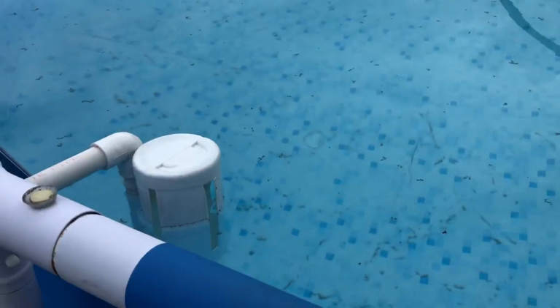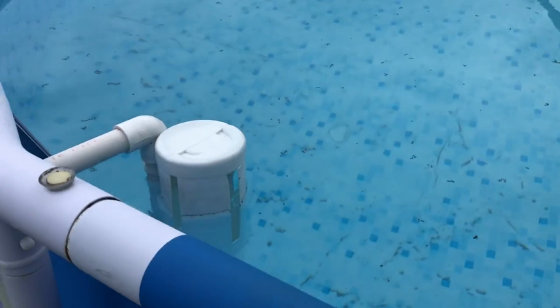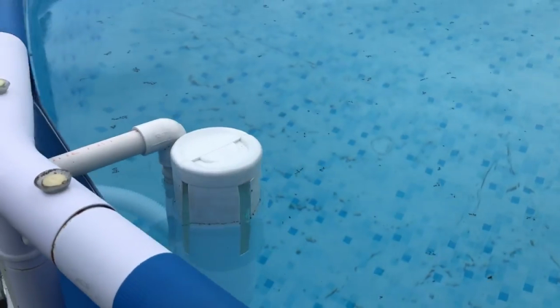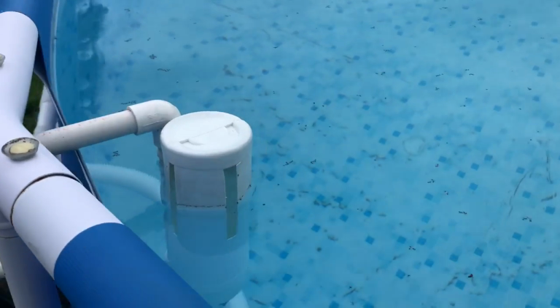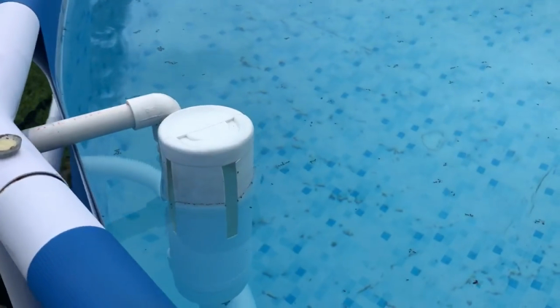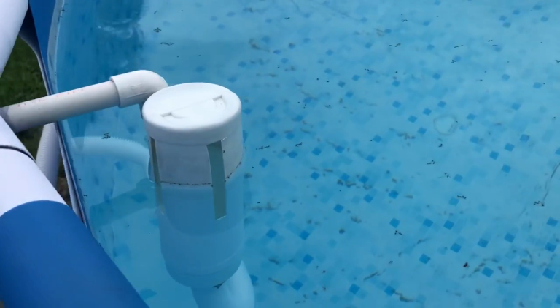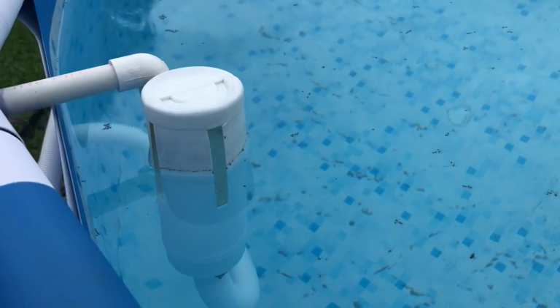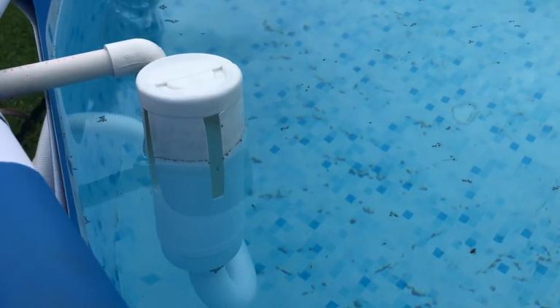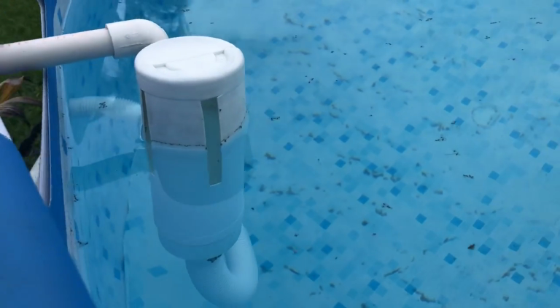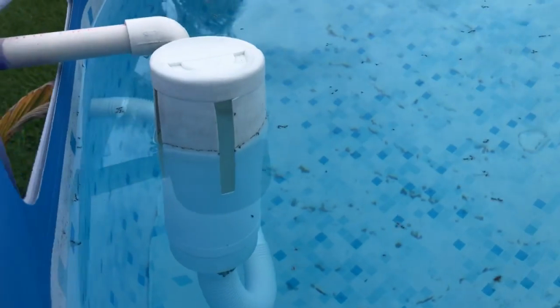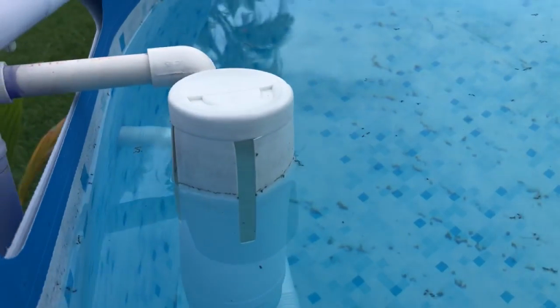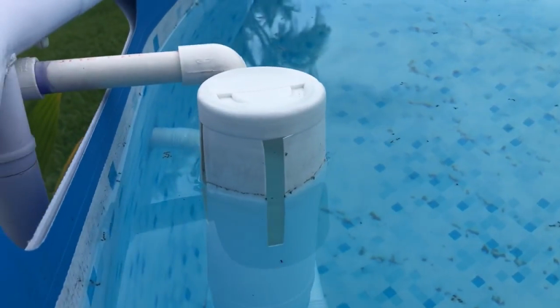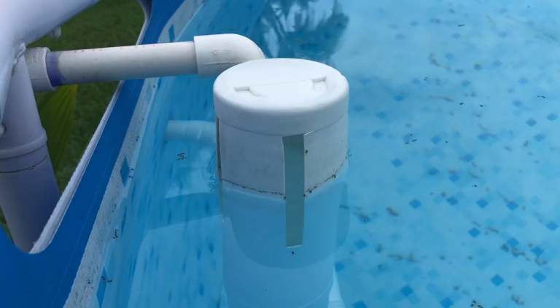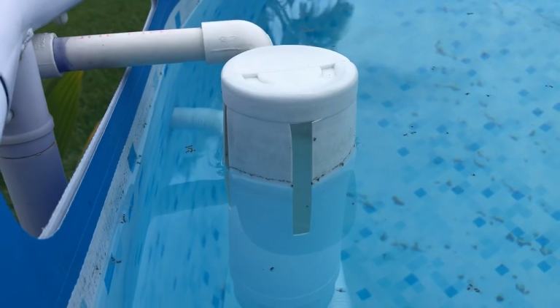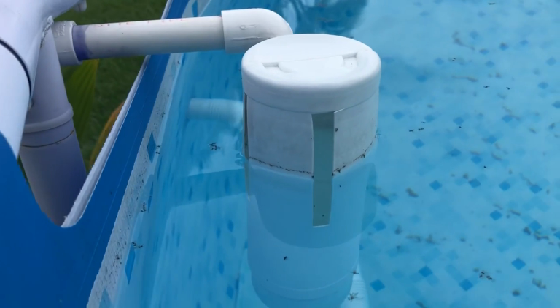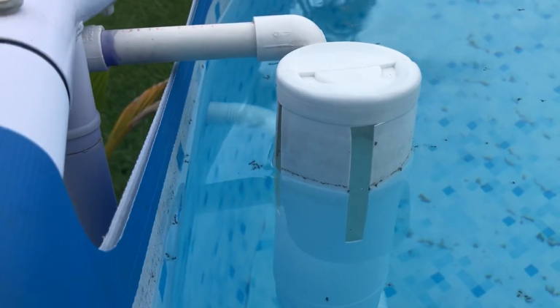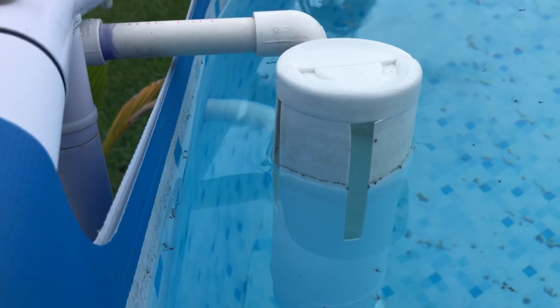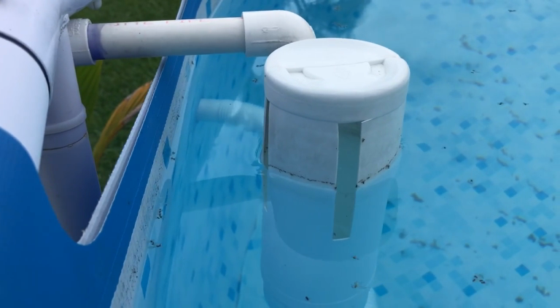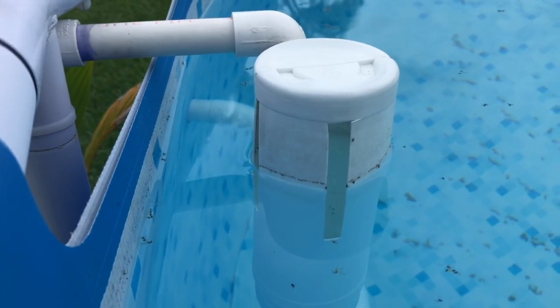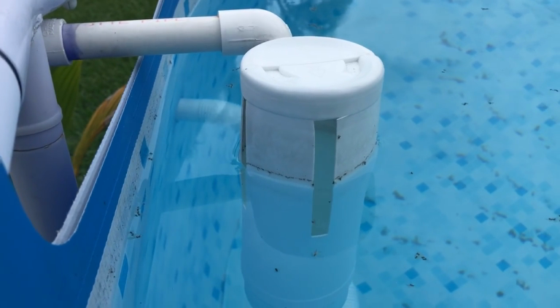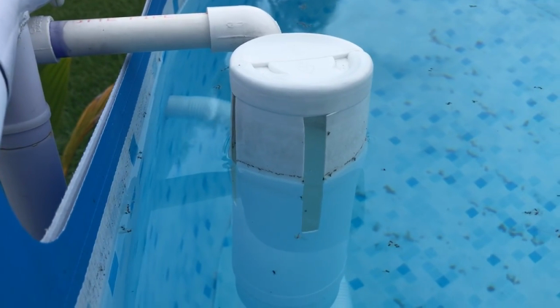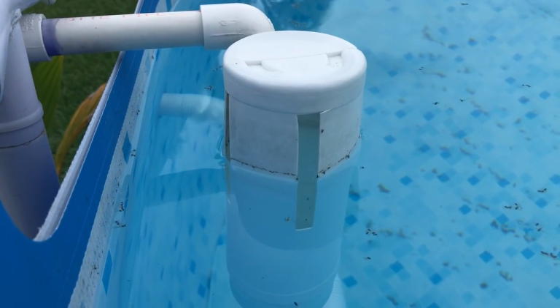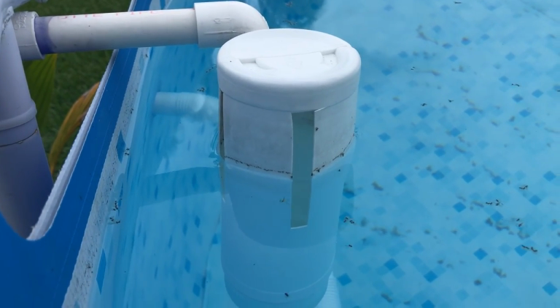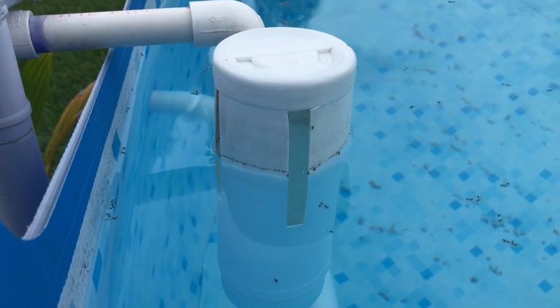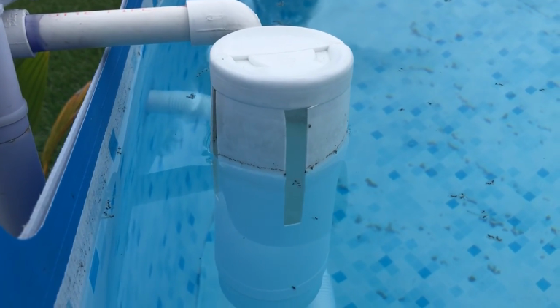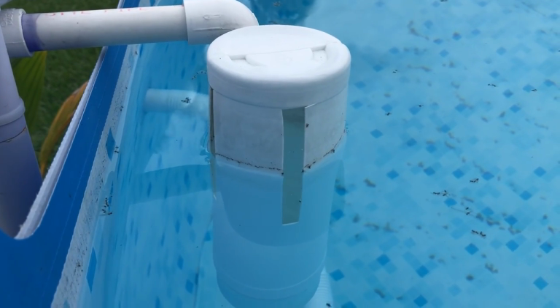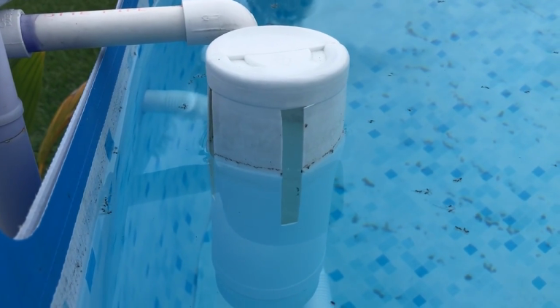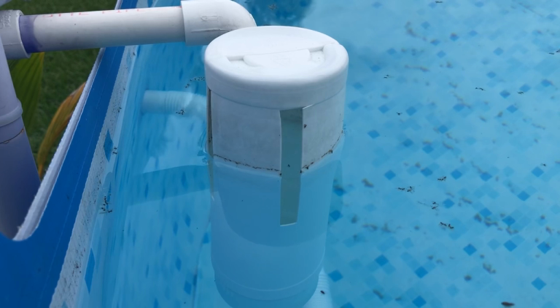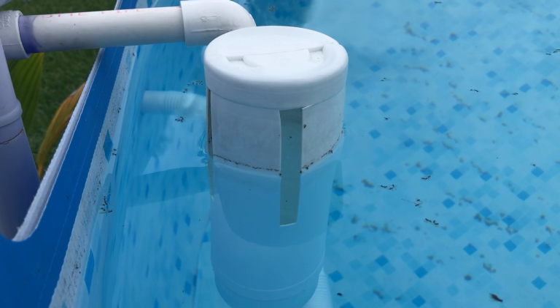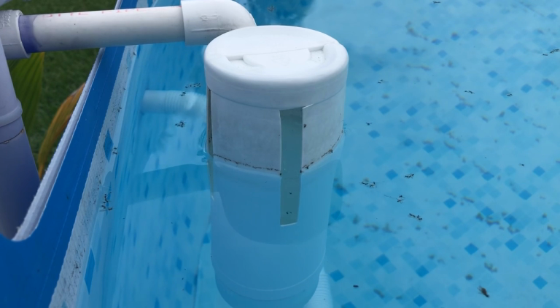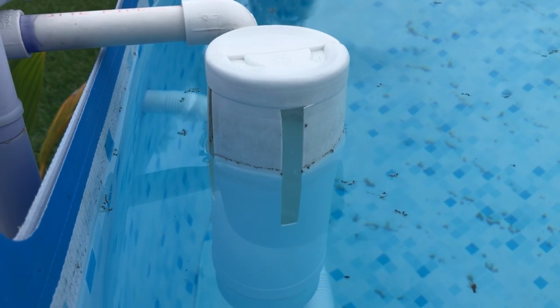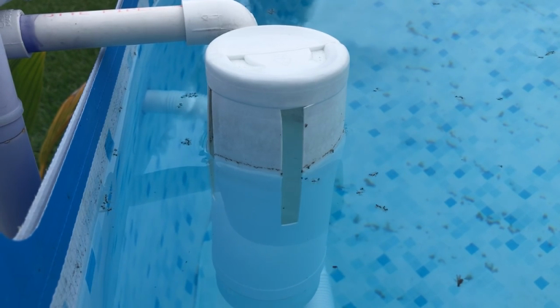We had a bunch of bugs after the rain last night, so I left them in there and I'll let you decide how well you think this works.